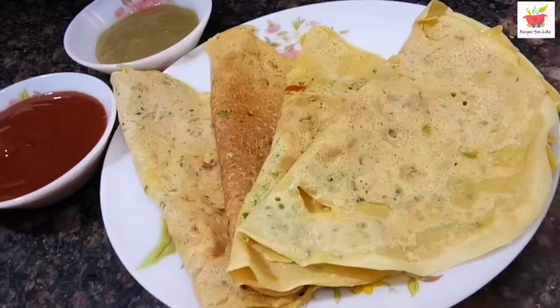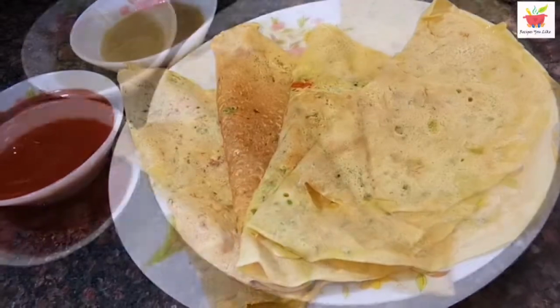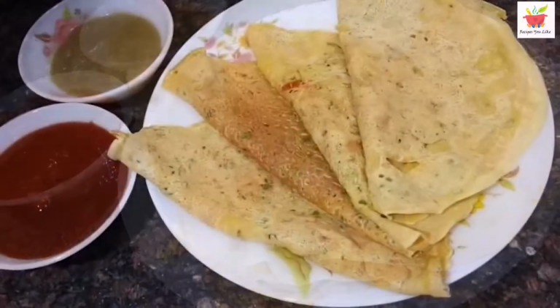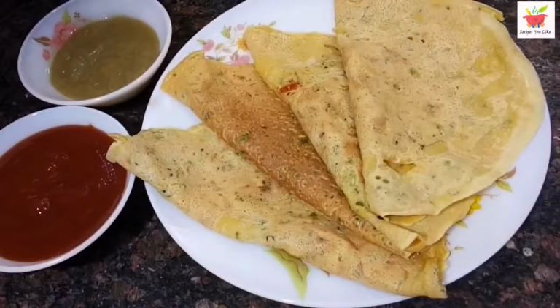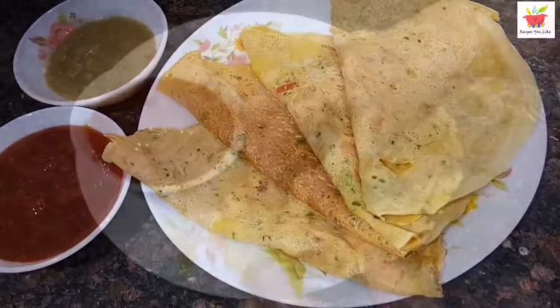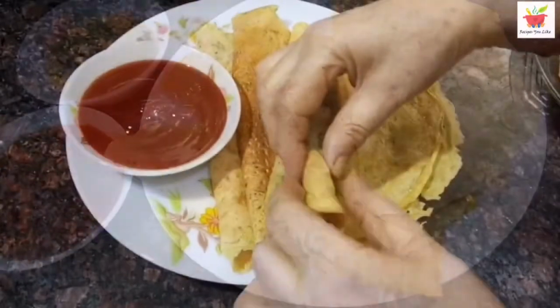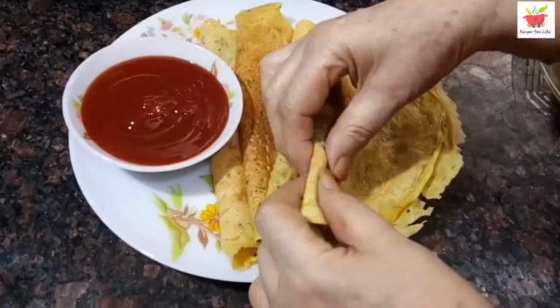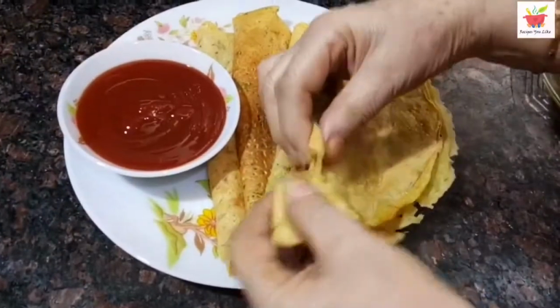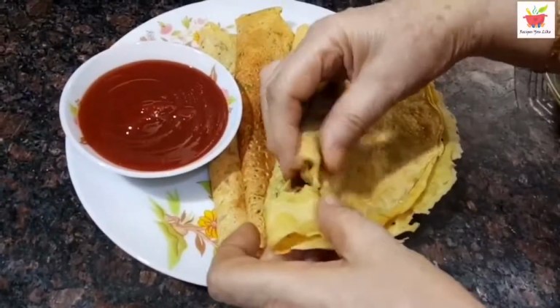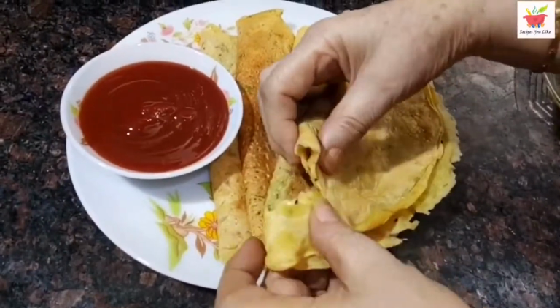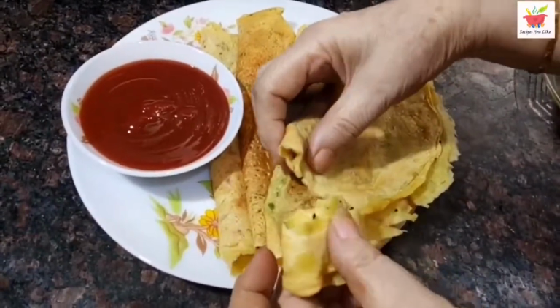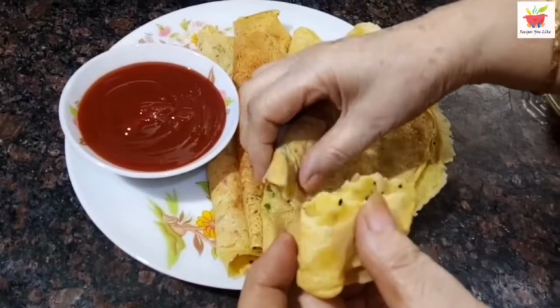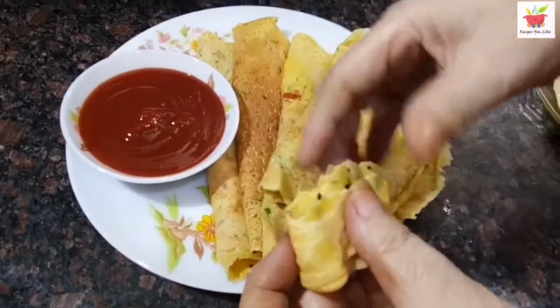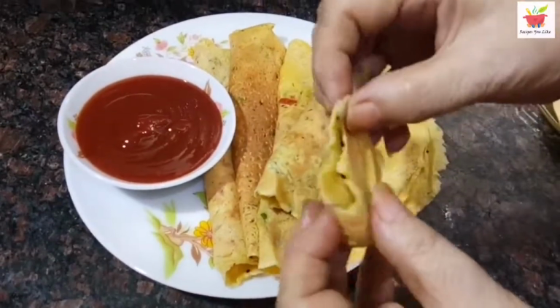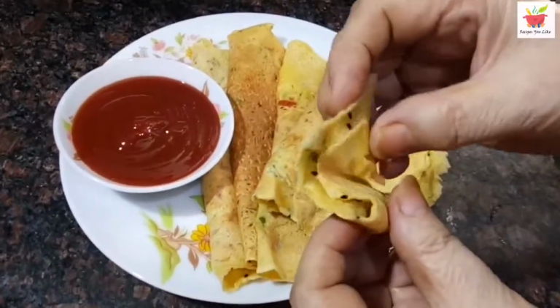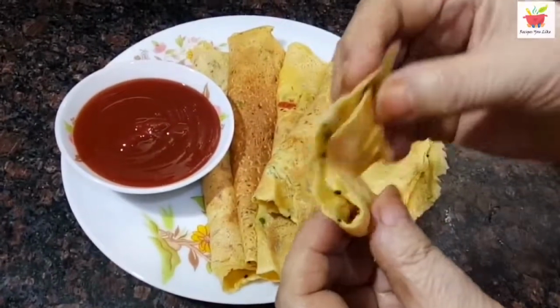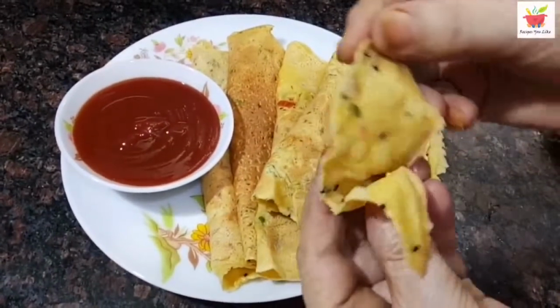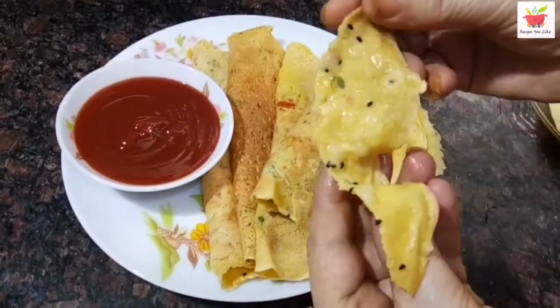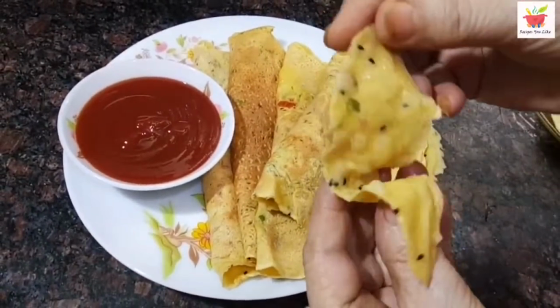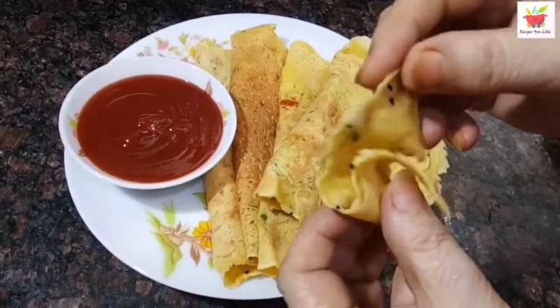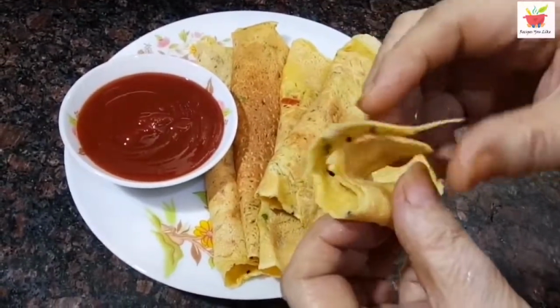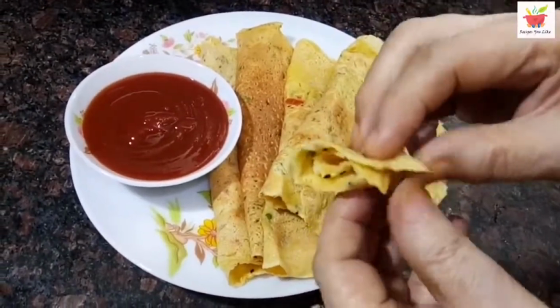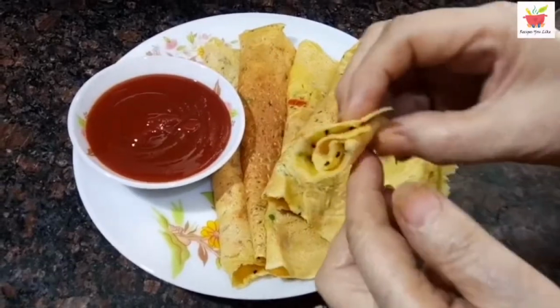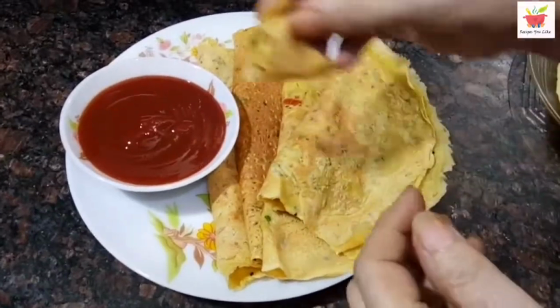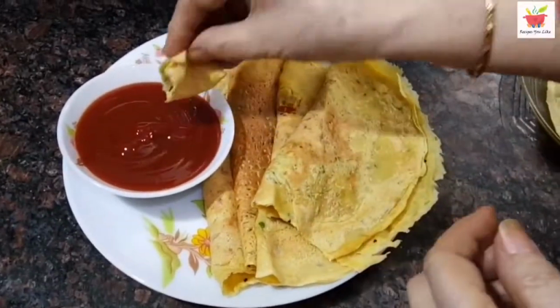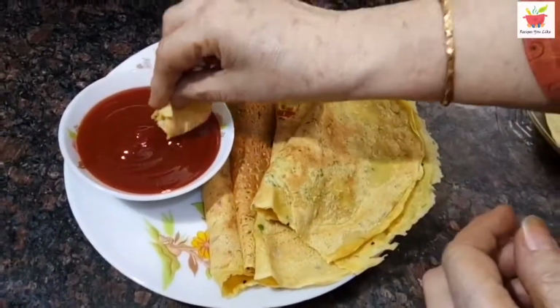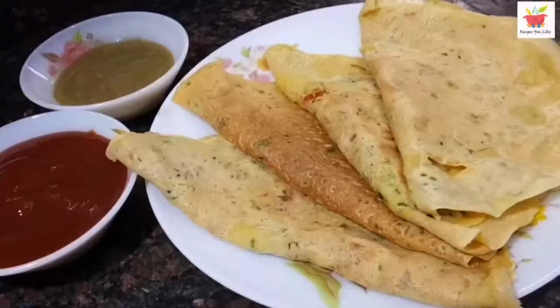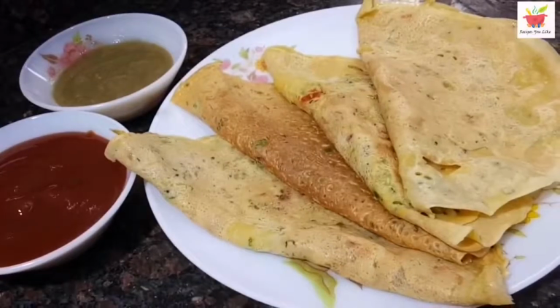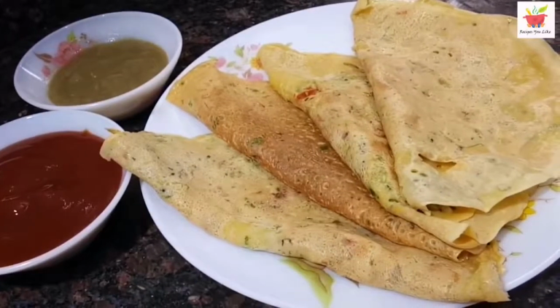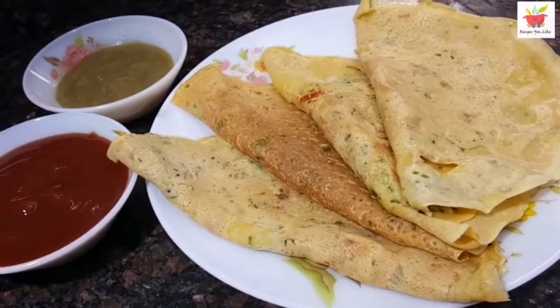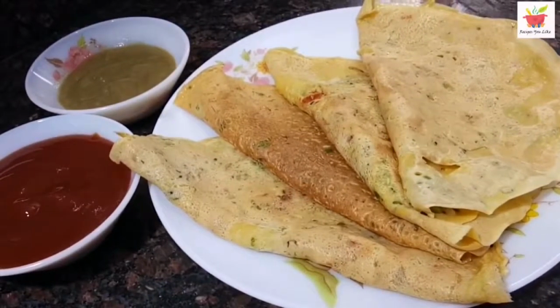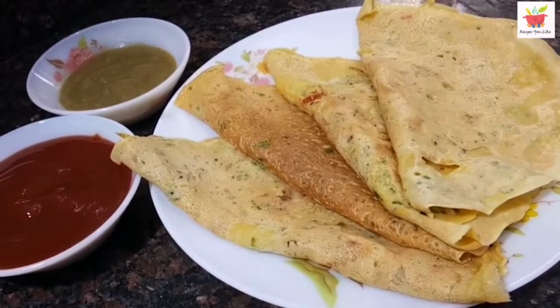Hi my lovely foodies, making today paper thin soft besan cheela, commonly known as wet omelette. Let's make it delicious street food style — something you can quickly make for breakfast or pack in your kids' lunch box. Come, let's dig into the recipe.